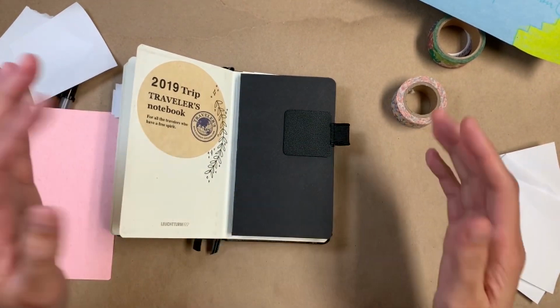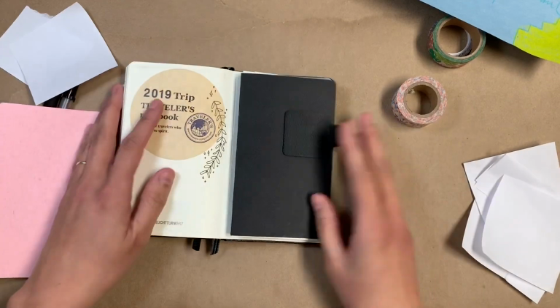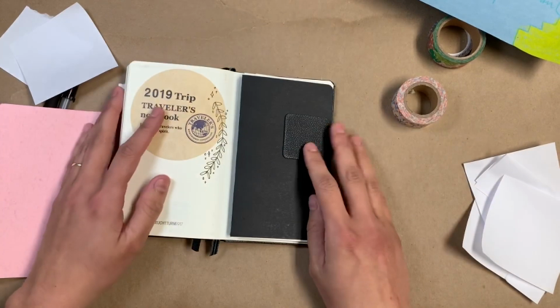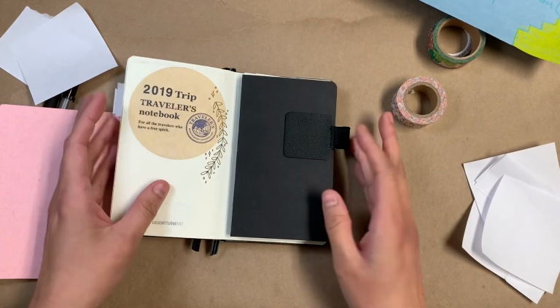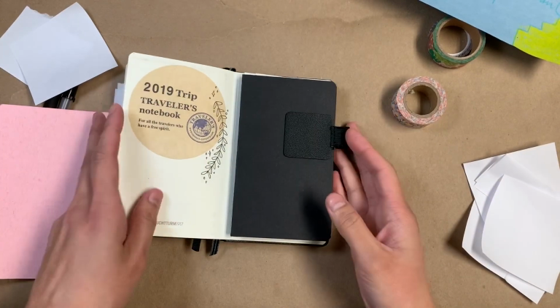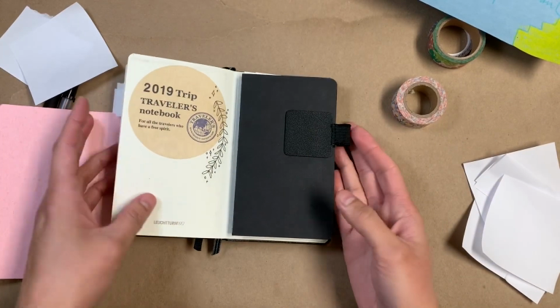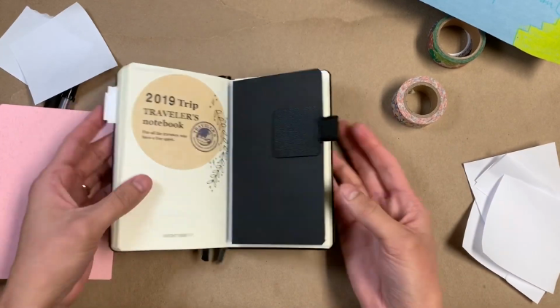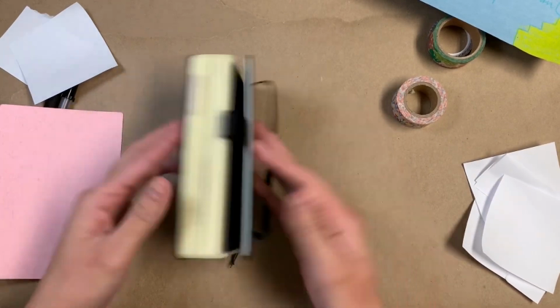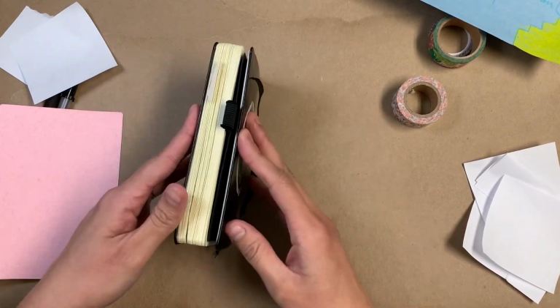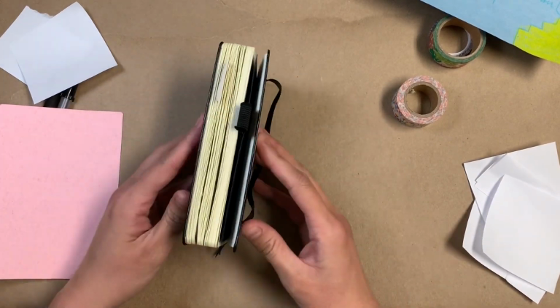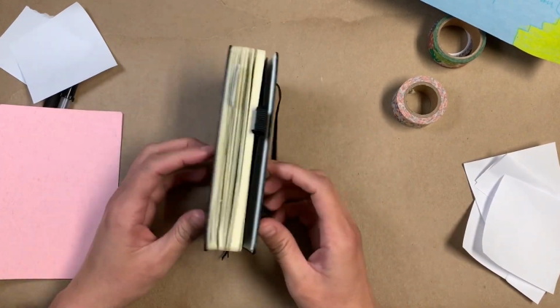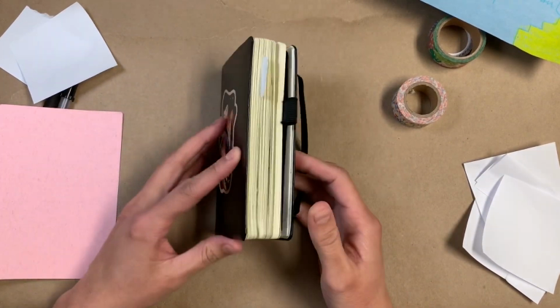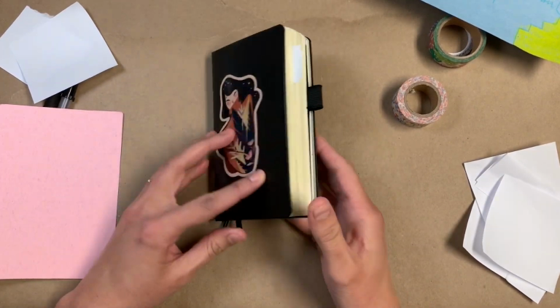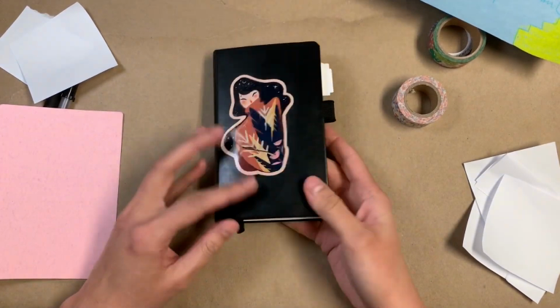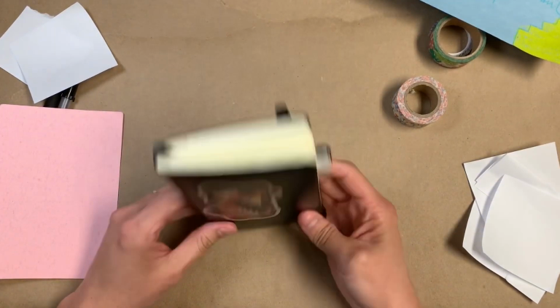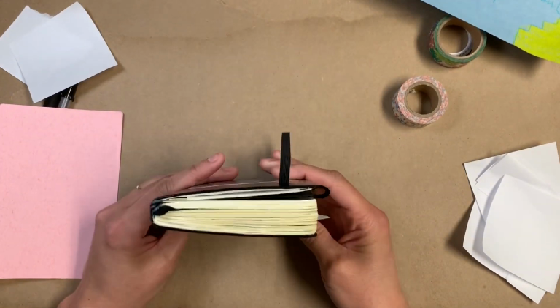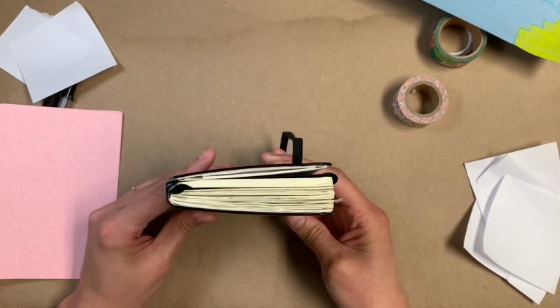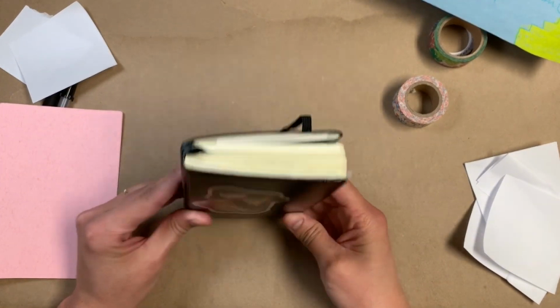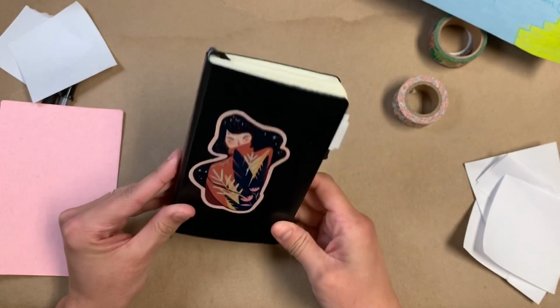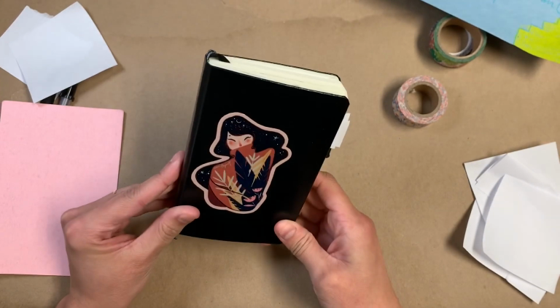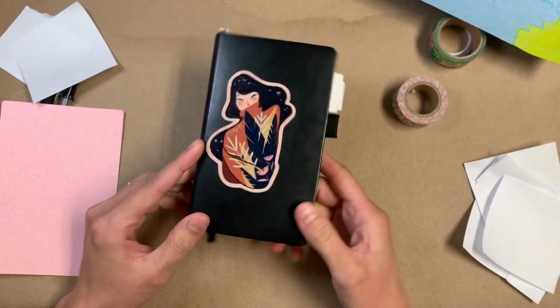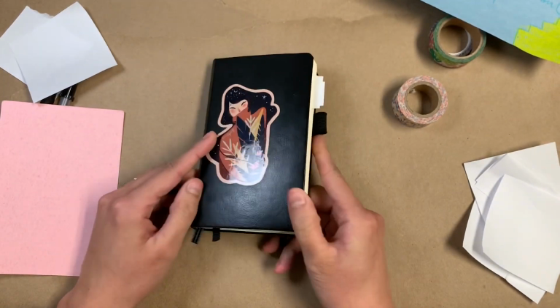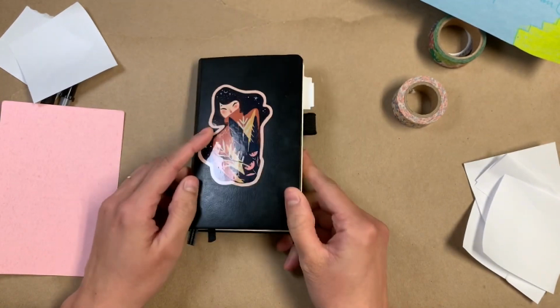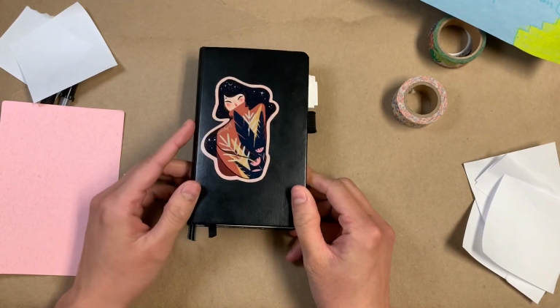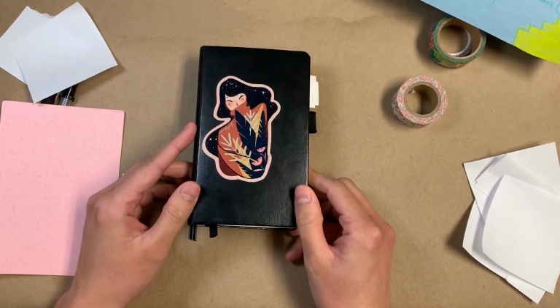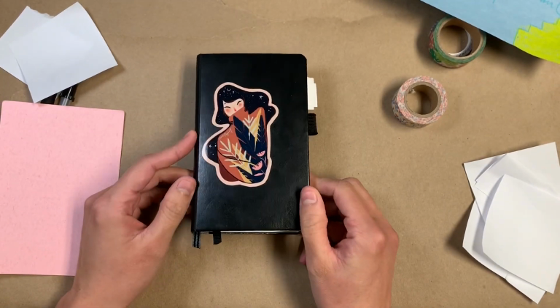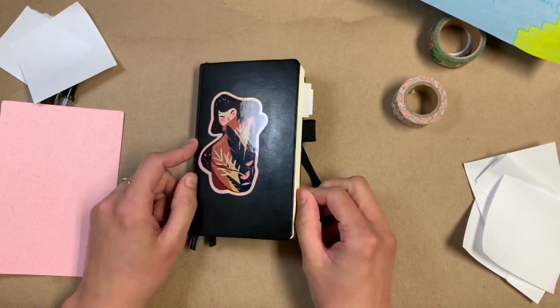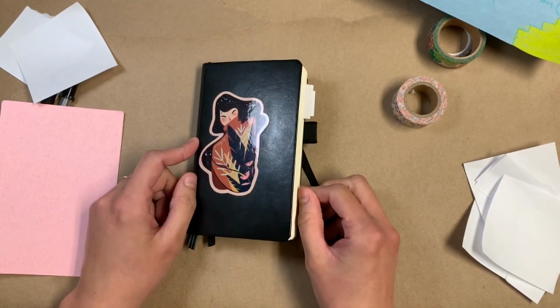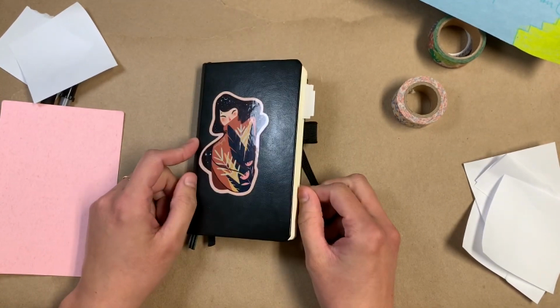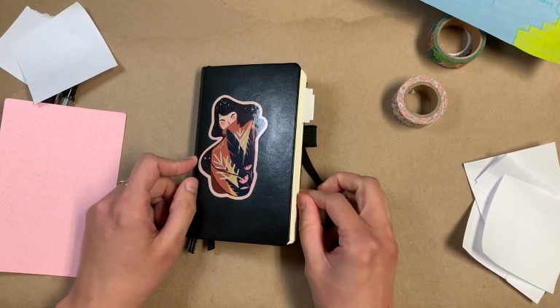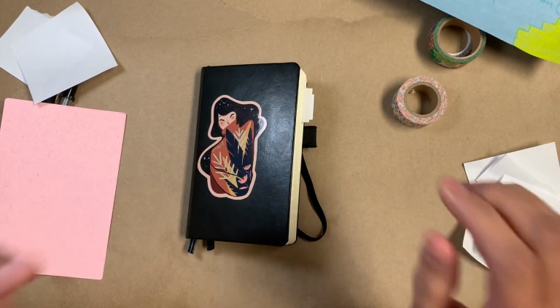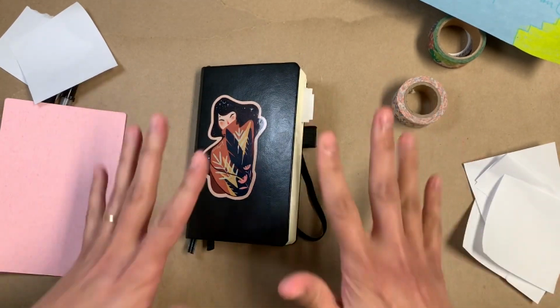I just wanted to give you a peek into all the things that I'm putting into this Omni journal. Thank you so much for watching and I will see you all again soon. Bye!